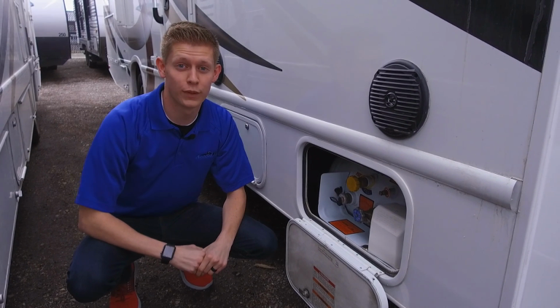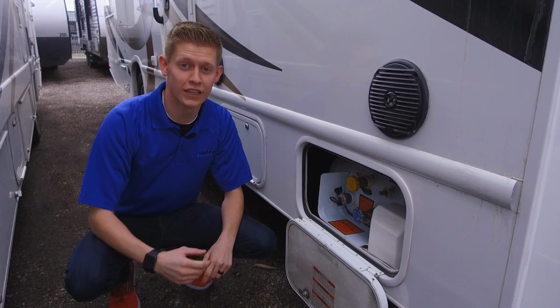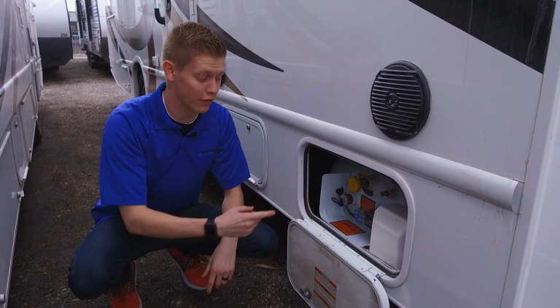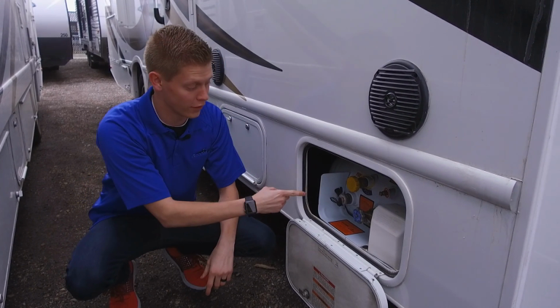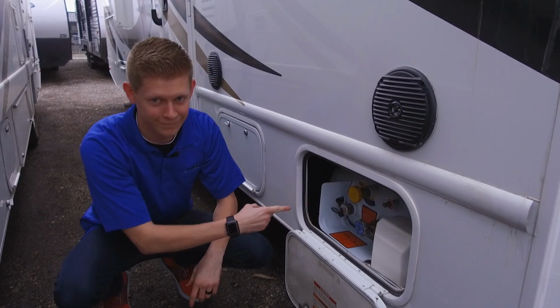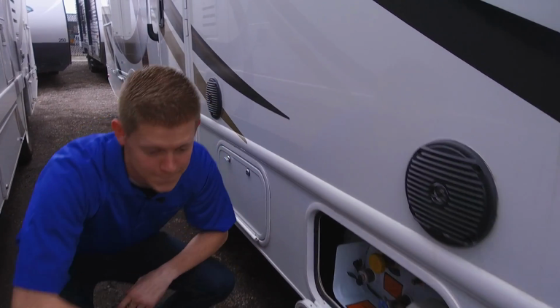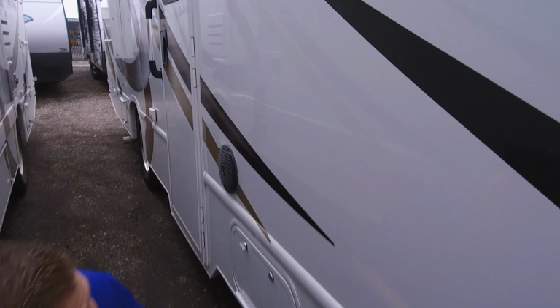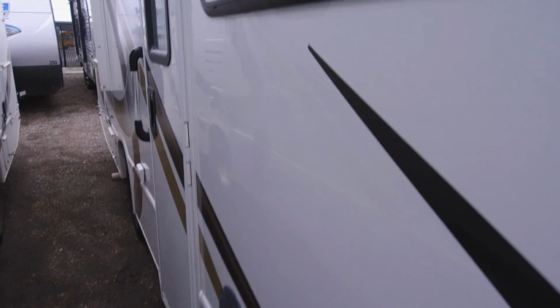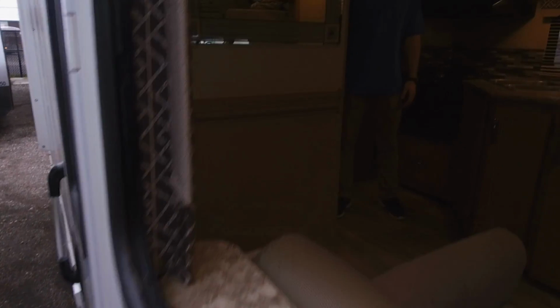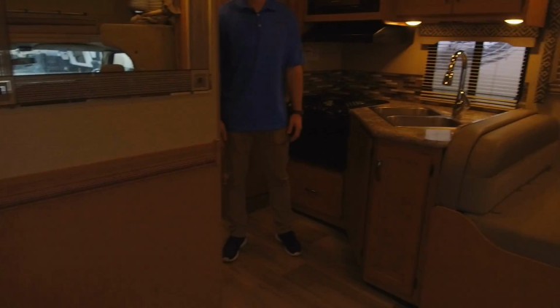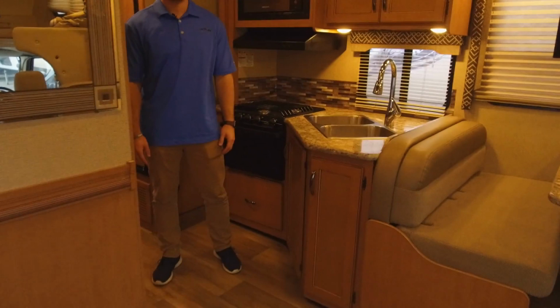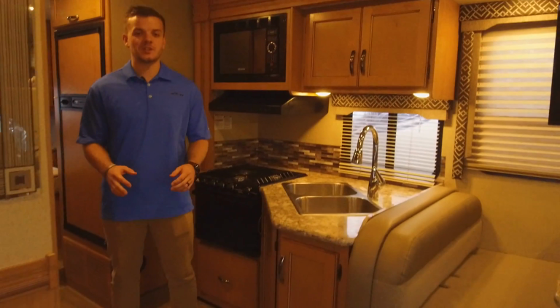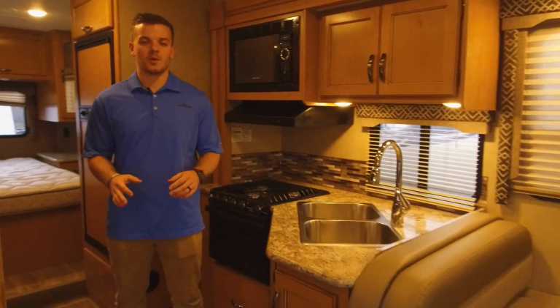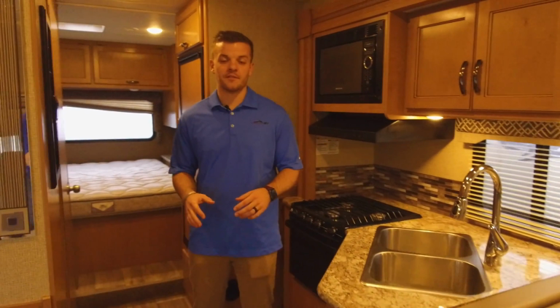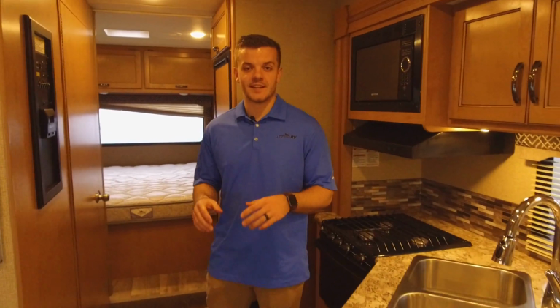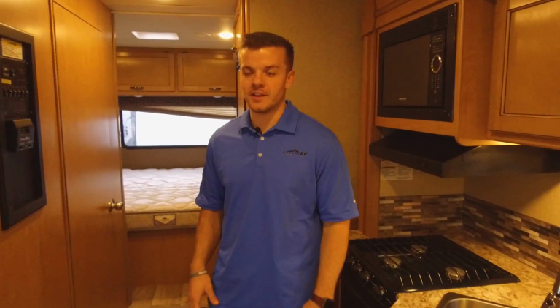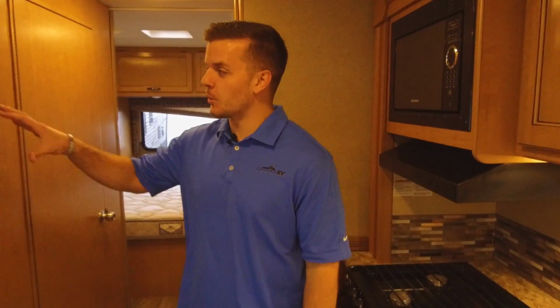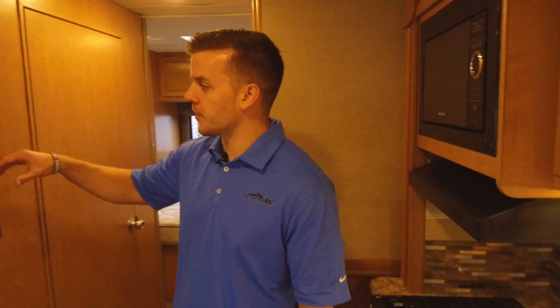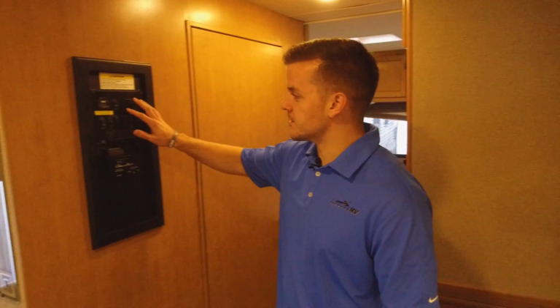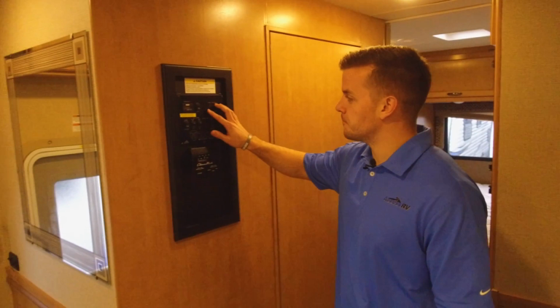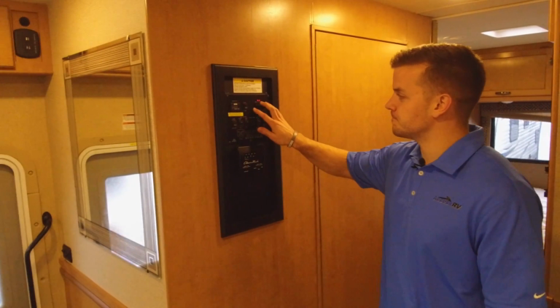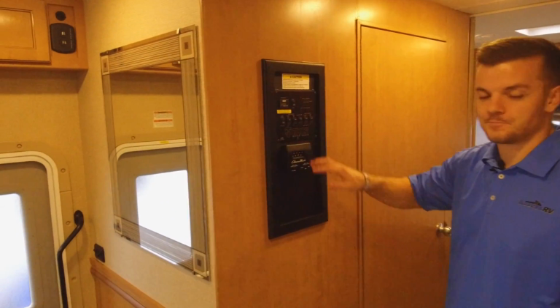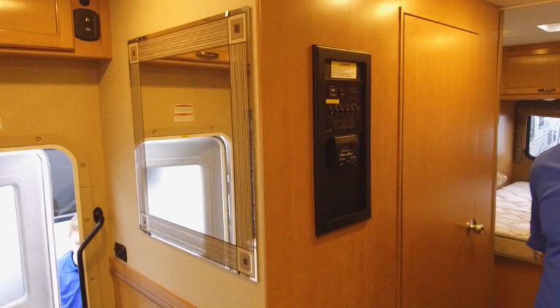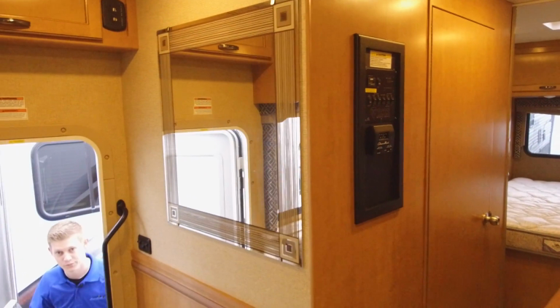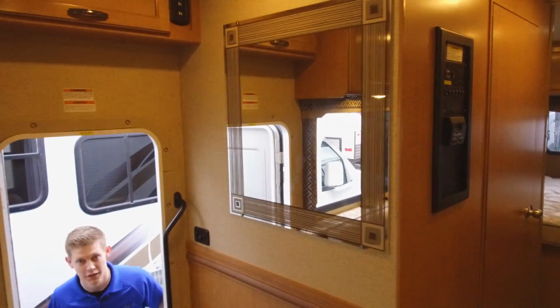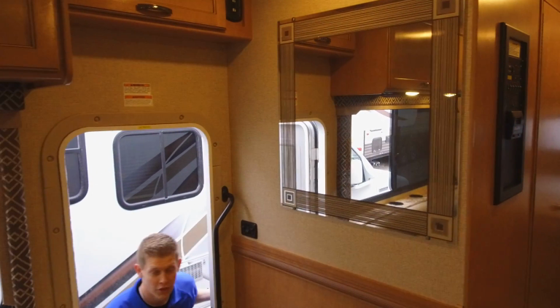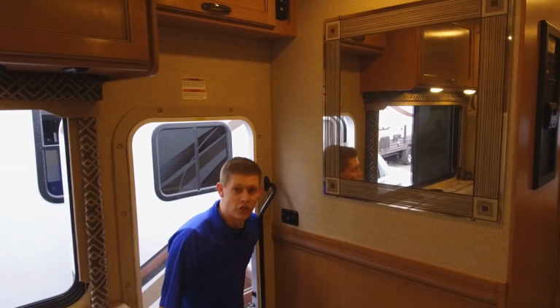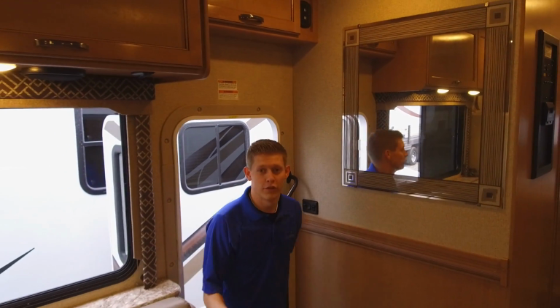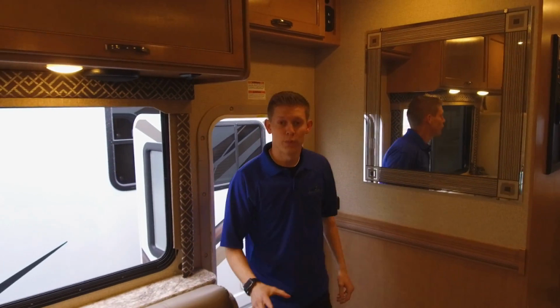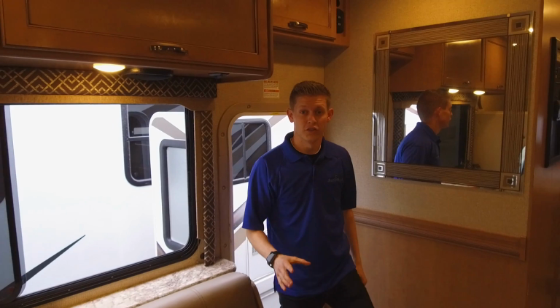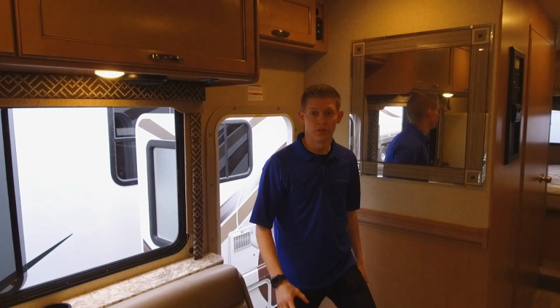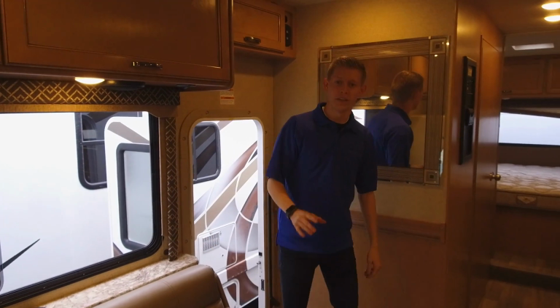You can check your propane levels by checking the indicator level here. If you want to check your propane from the inside of the RV, you can do it right here at the convenience center.